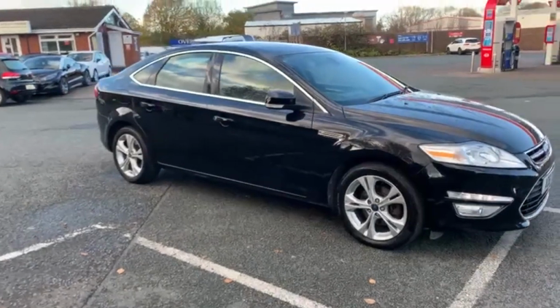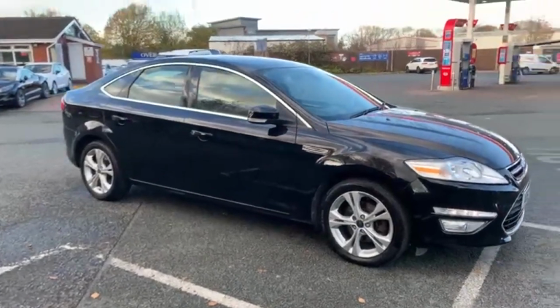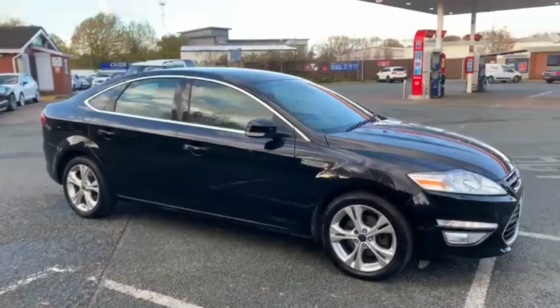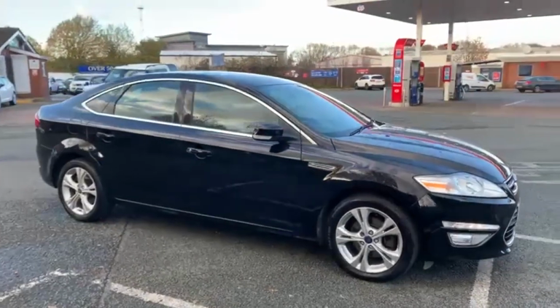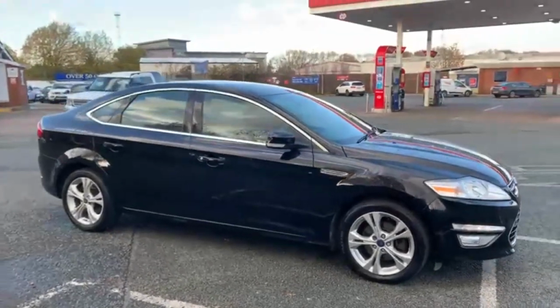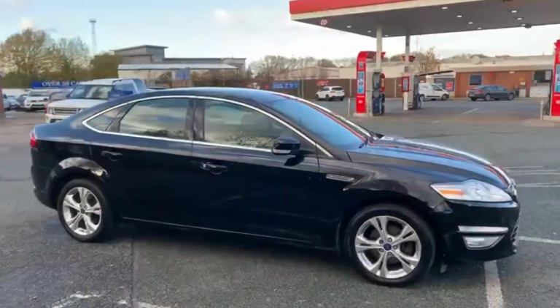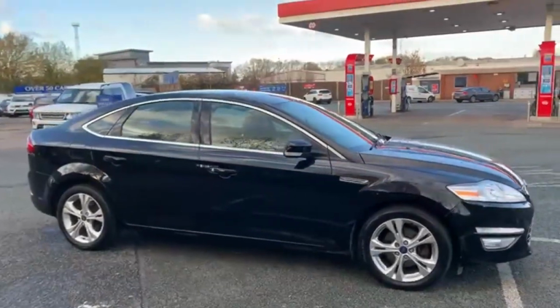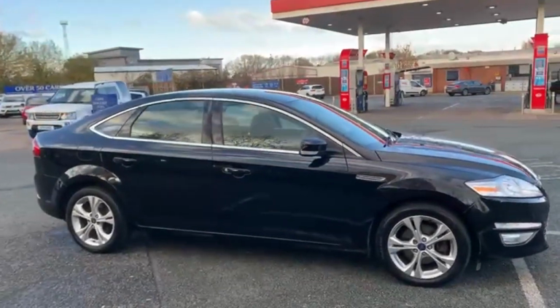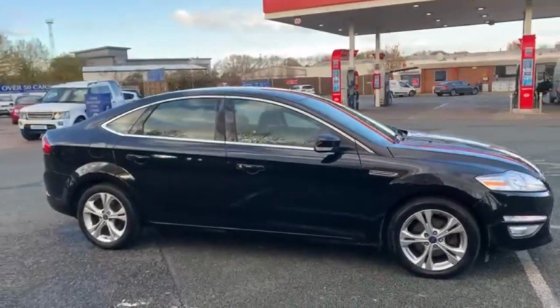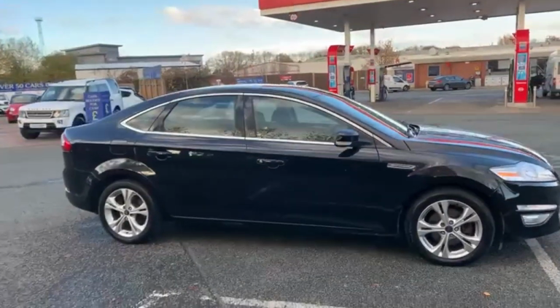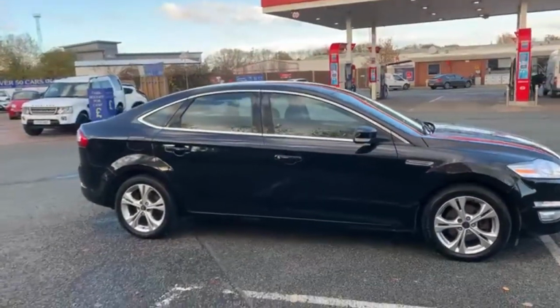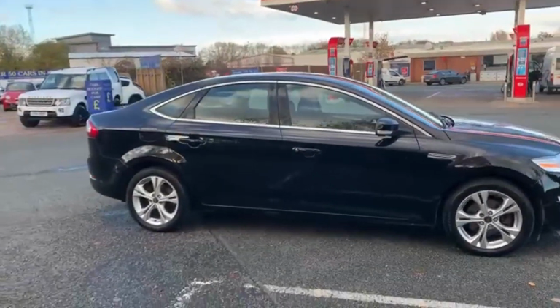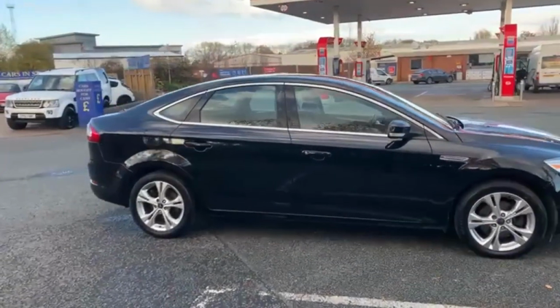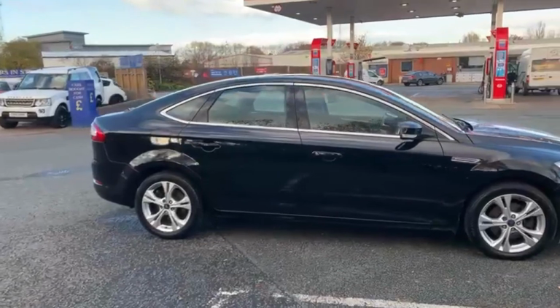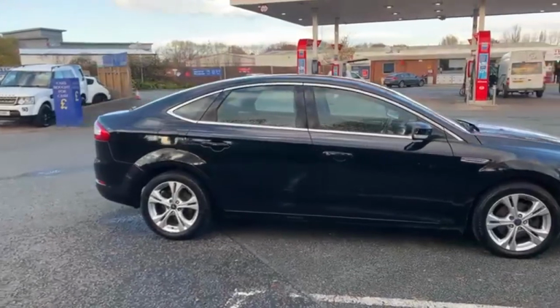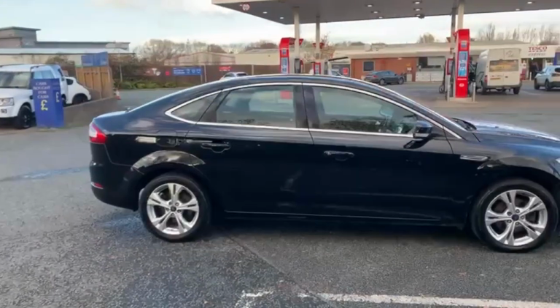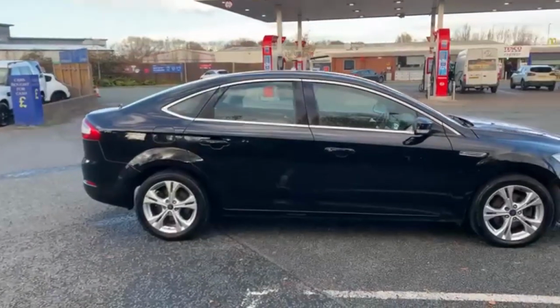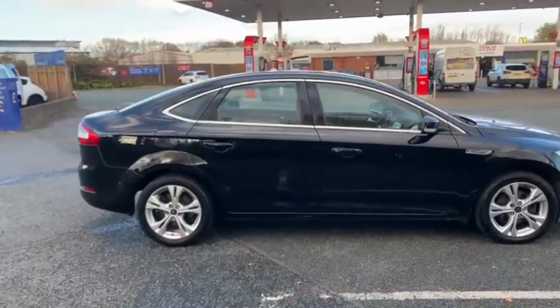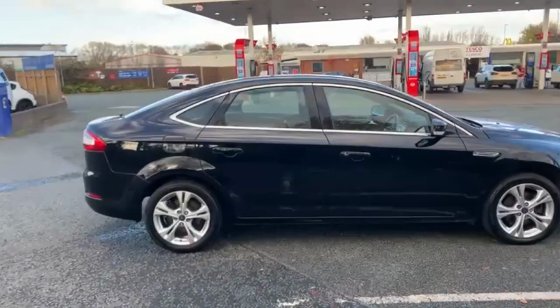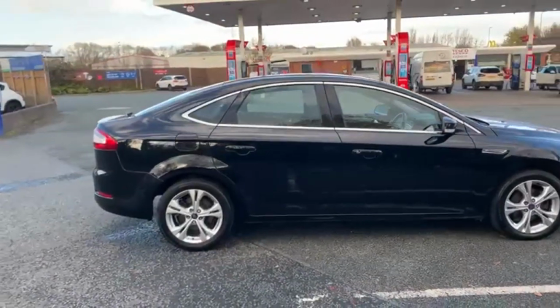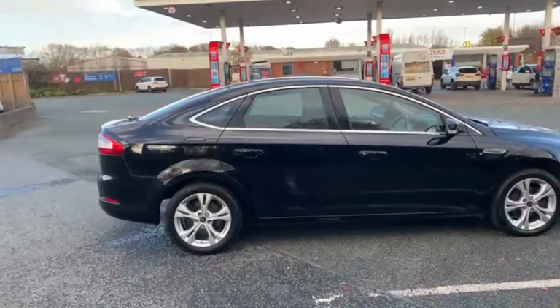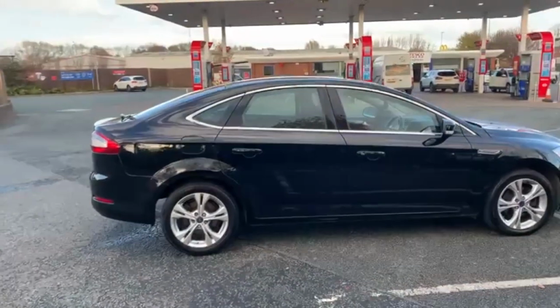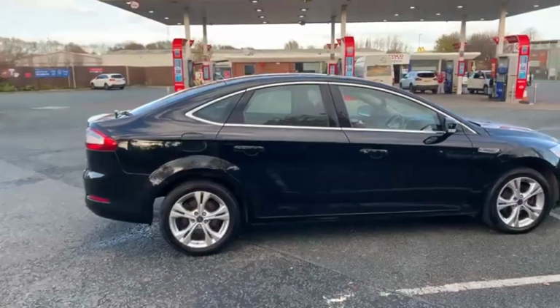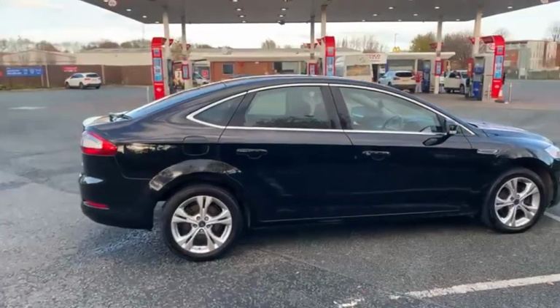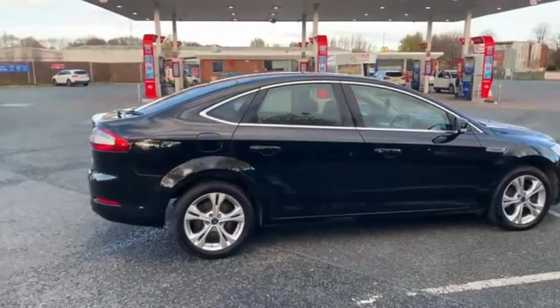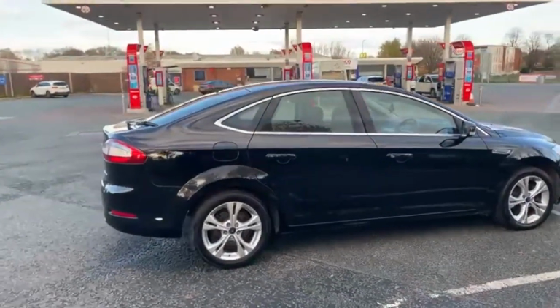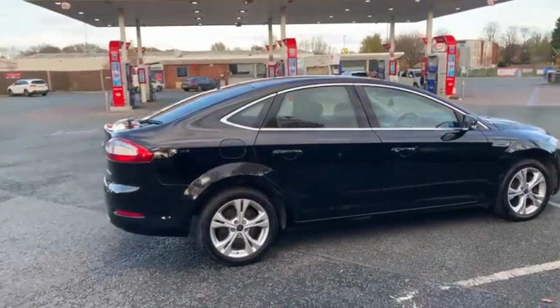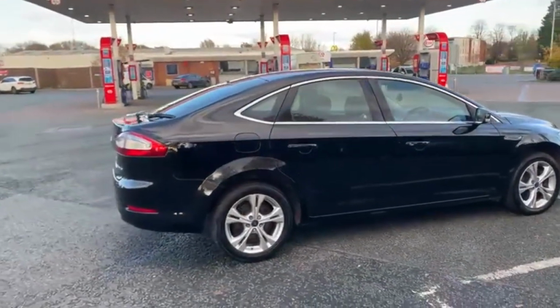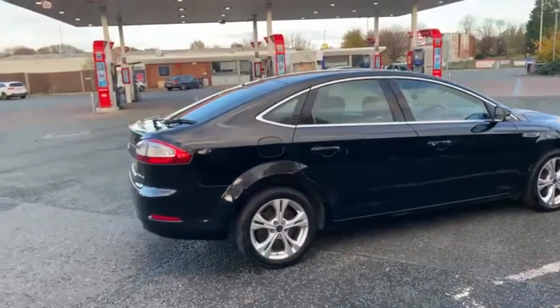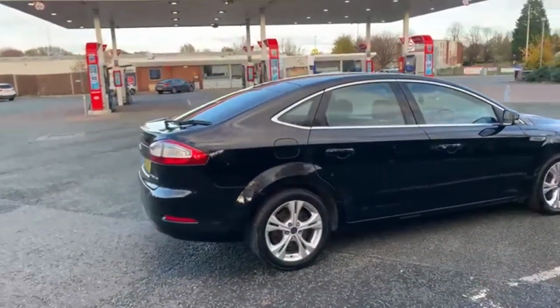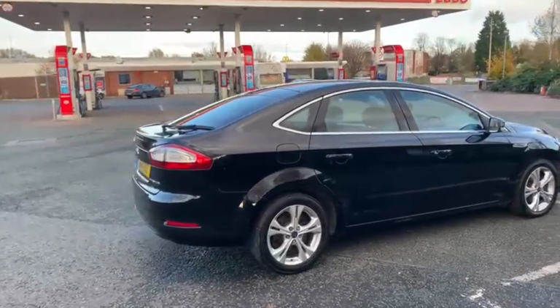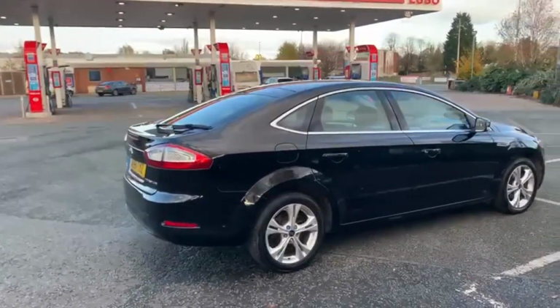To start the video off with a nice slow walk around the outside of the car. If there is anything I feel like I should point out to you on the video I will do so, and I will be as honest as possible.